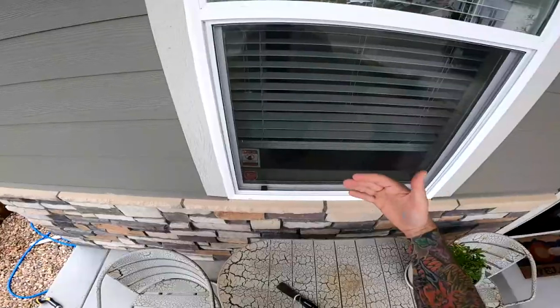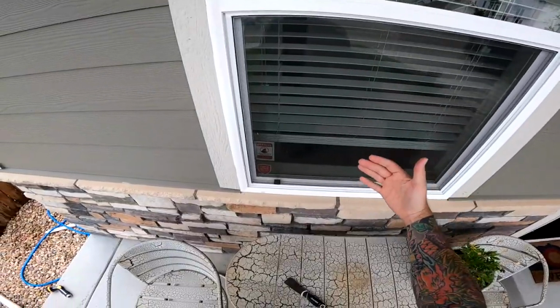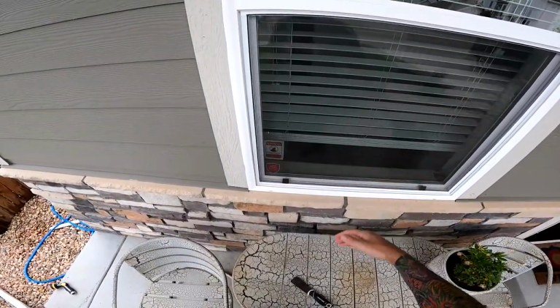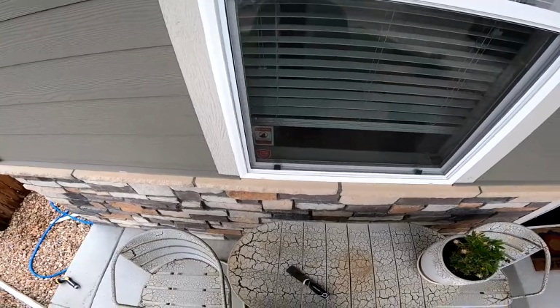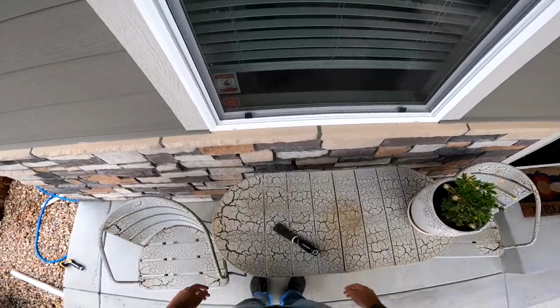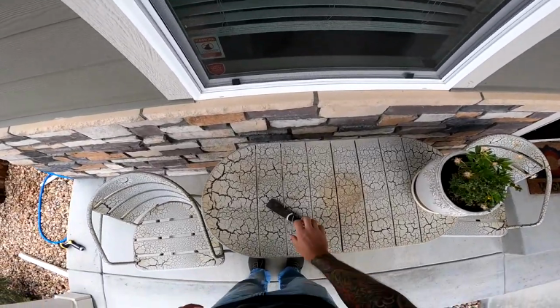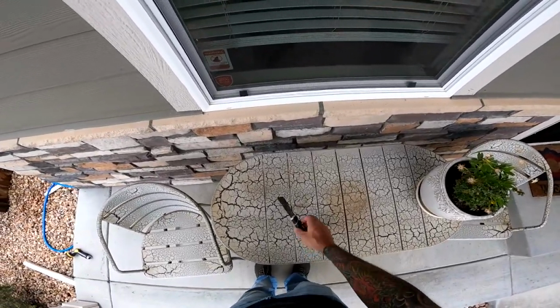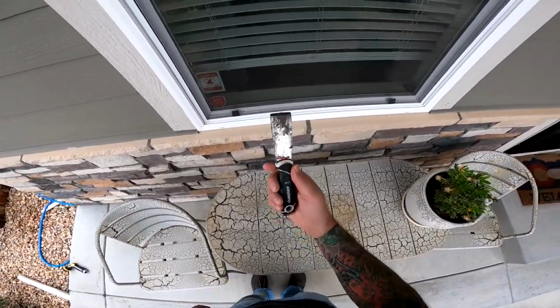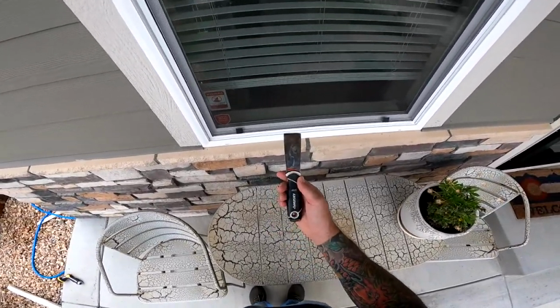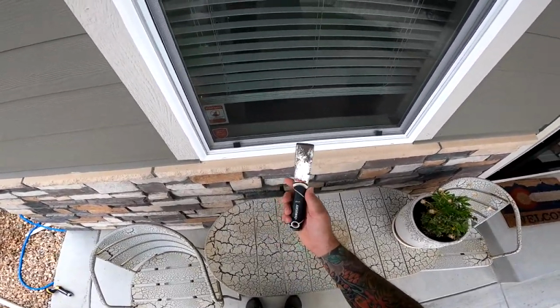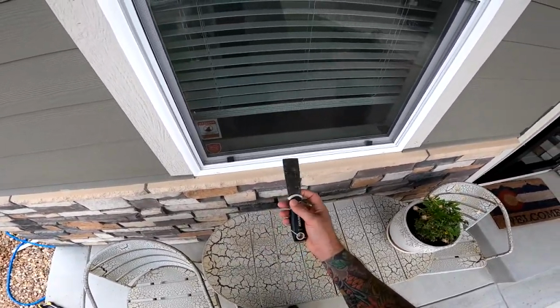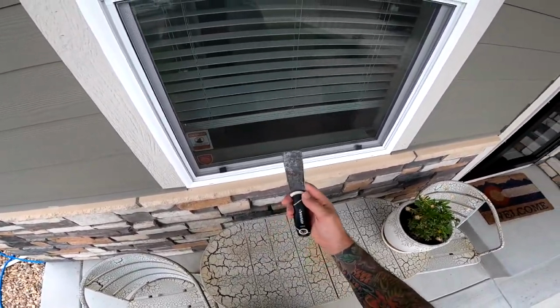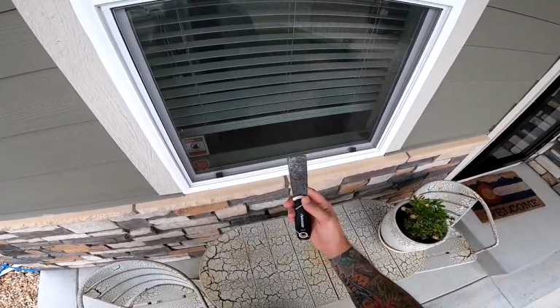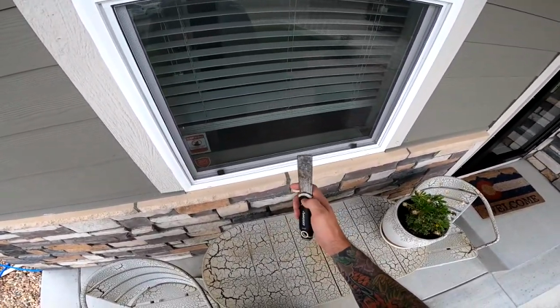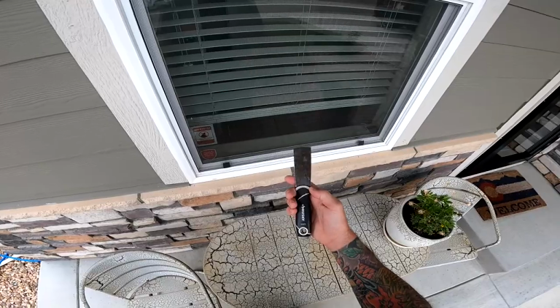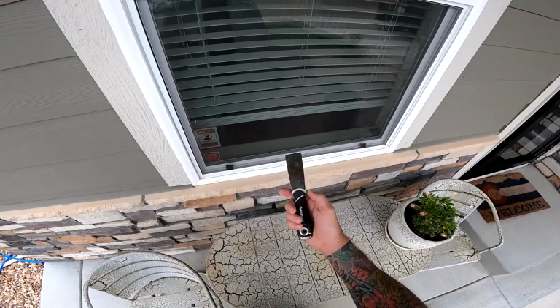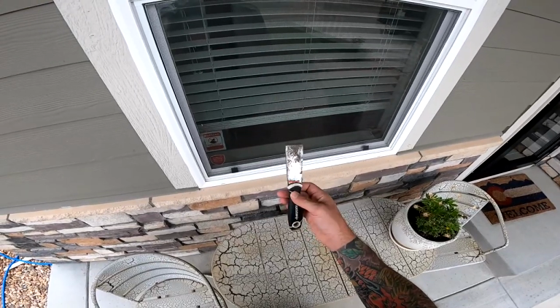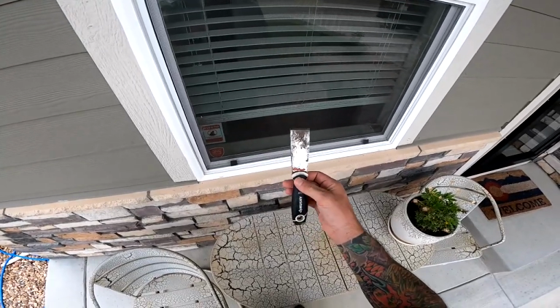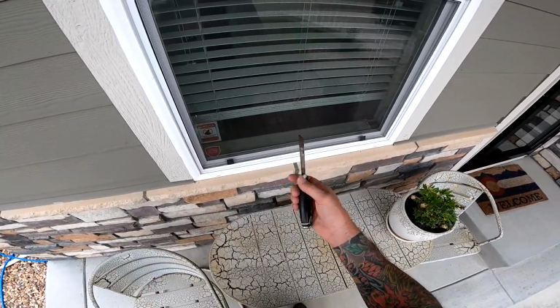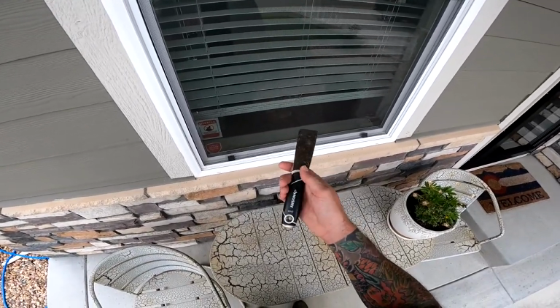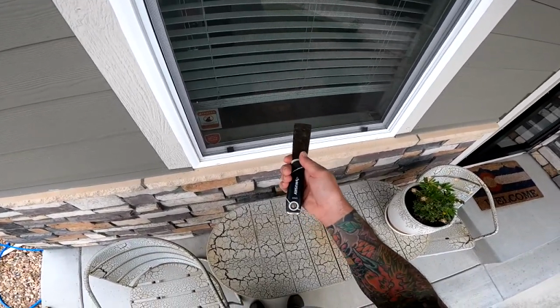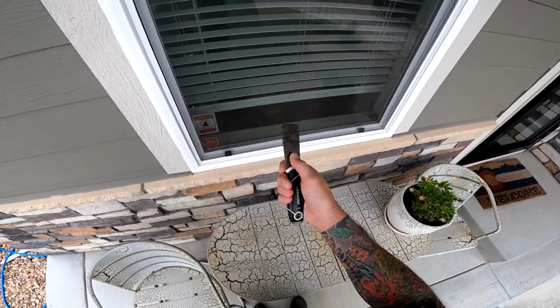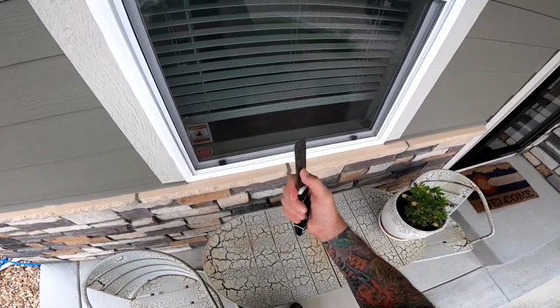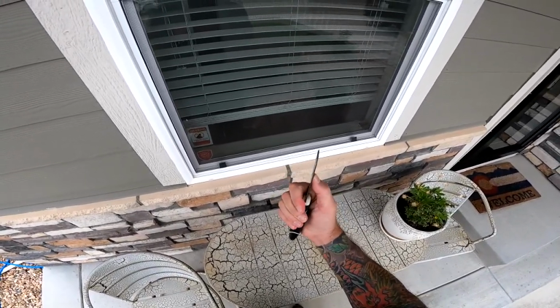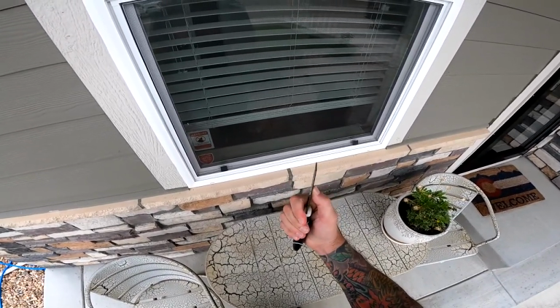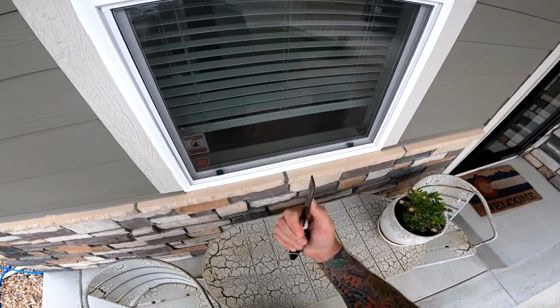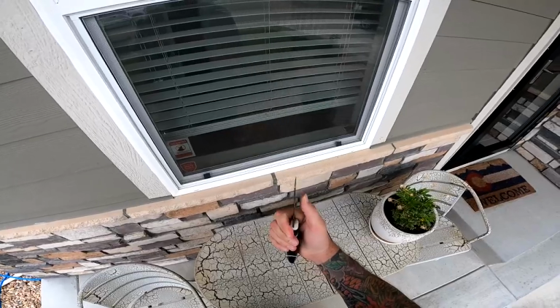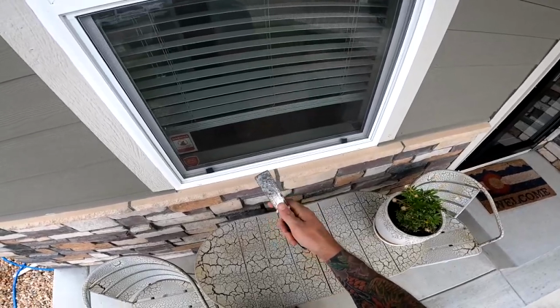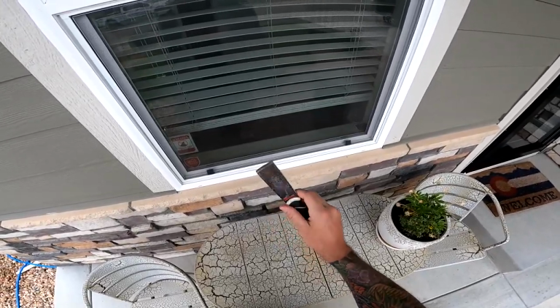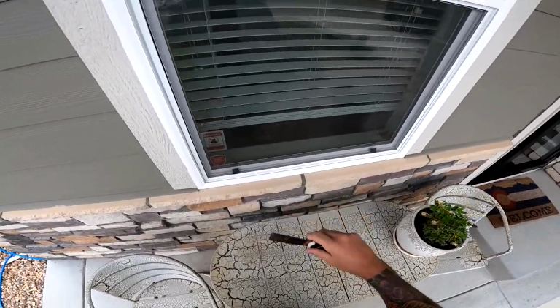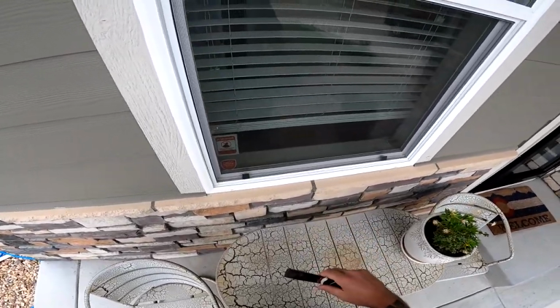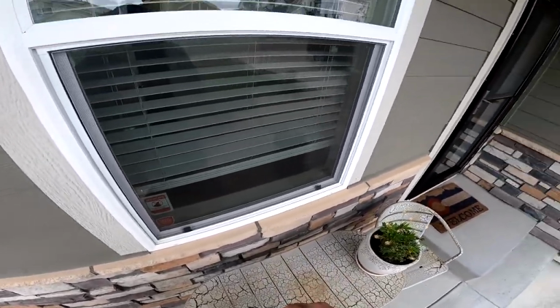First, we're going to start outside. A tool that I always have when removing screens is a putty knife. Most important thing about this is that it's the stiff kind — as far as no flex in the actual knife part of the putty knife.